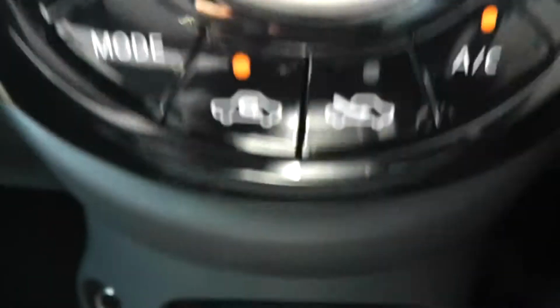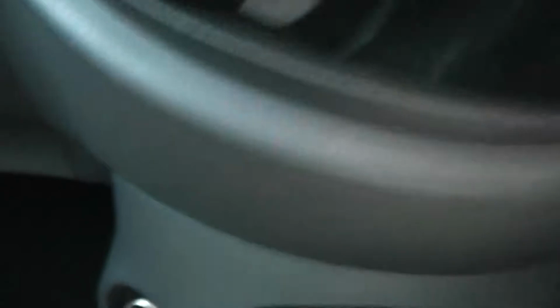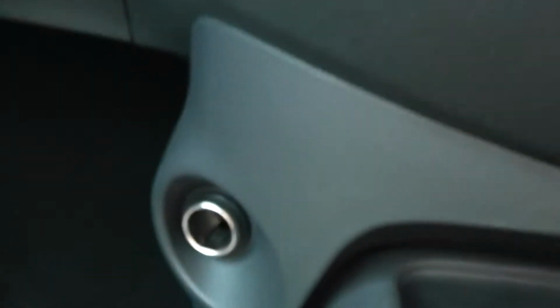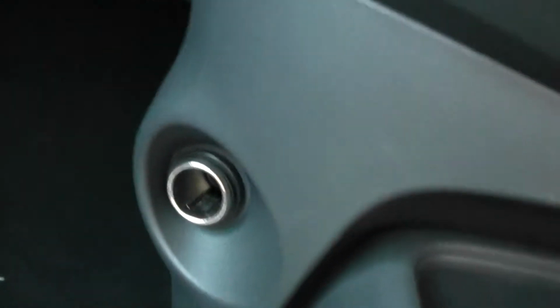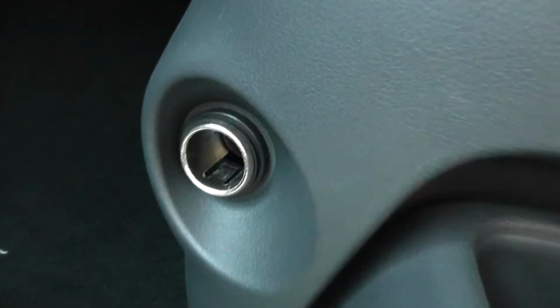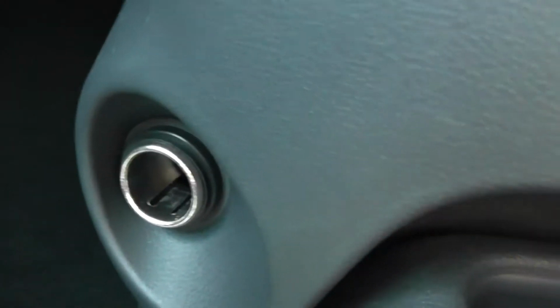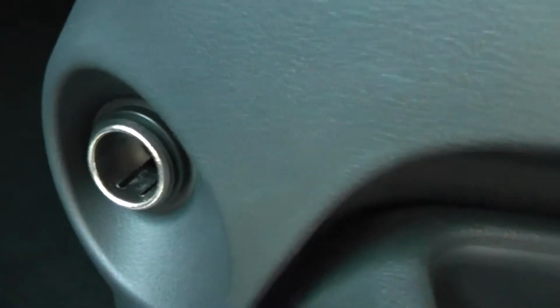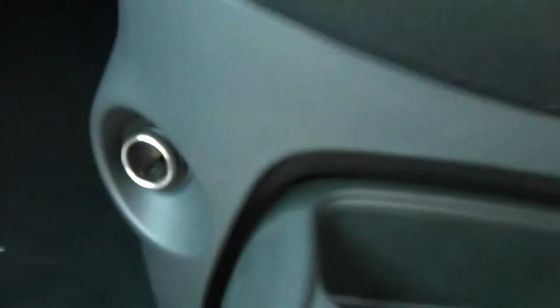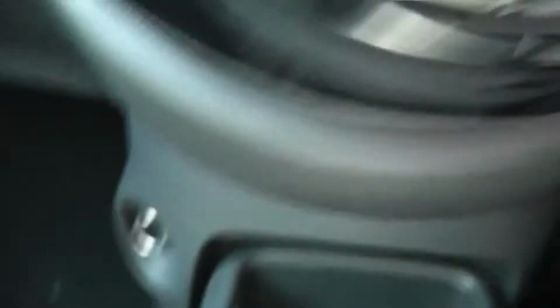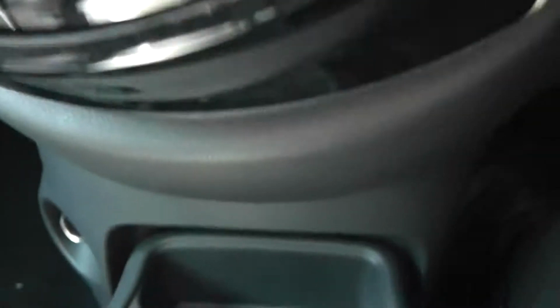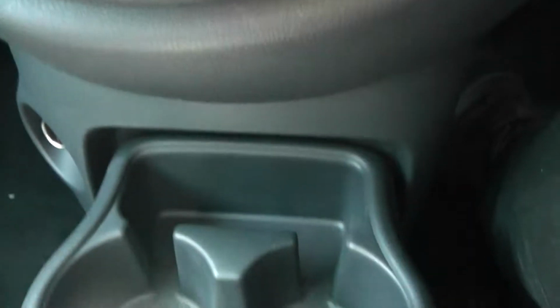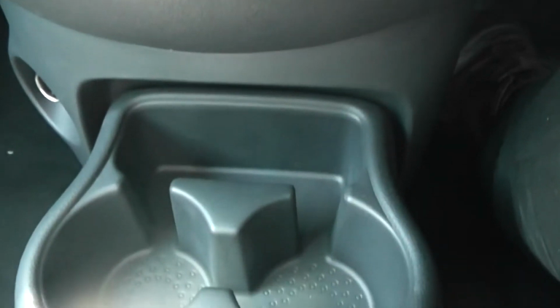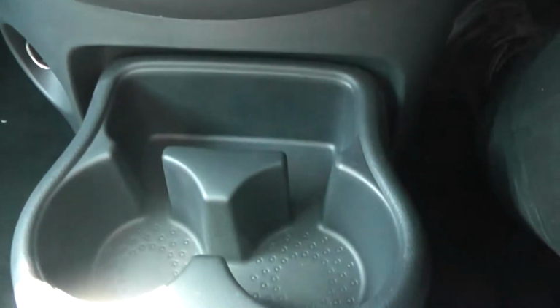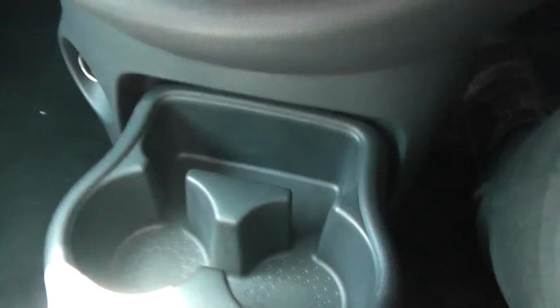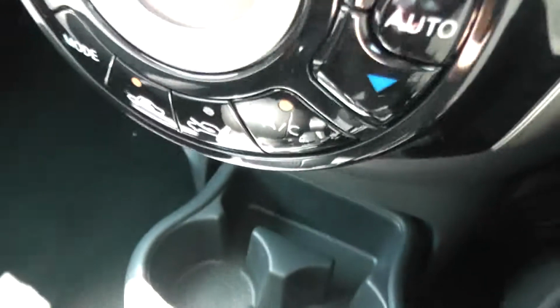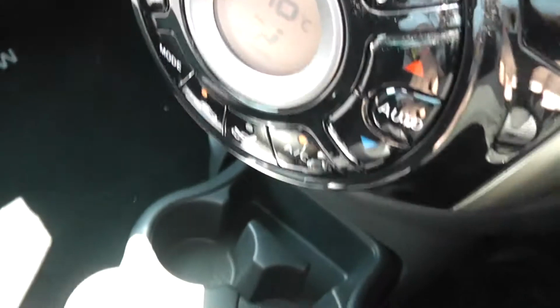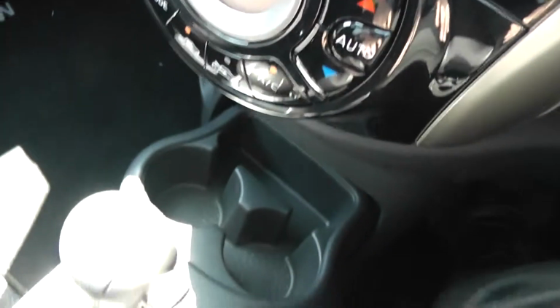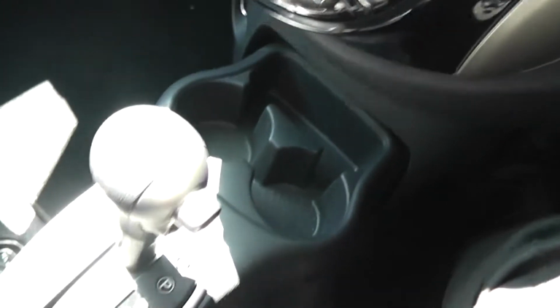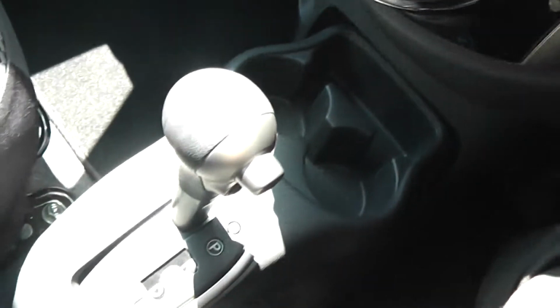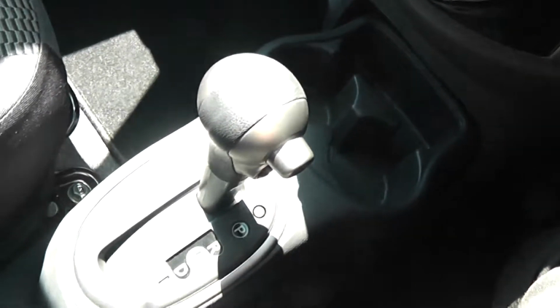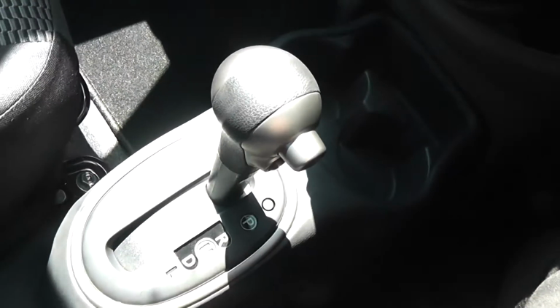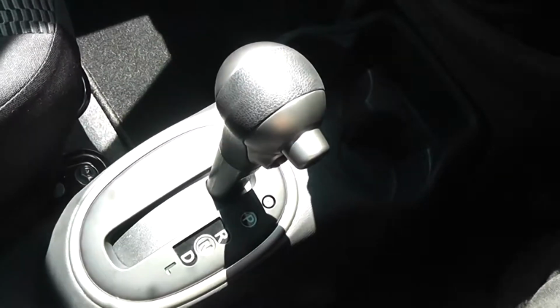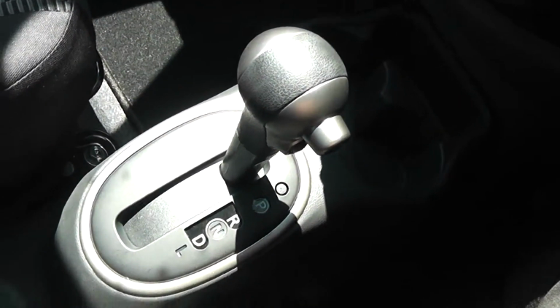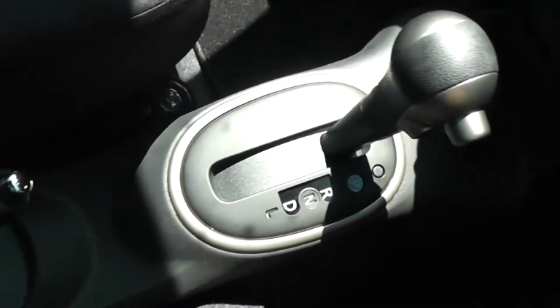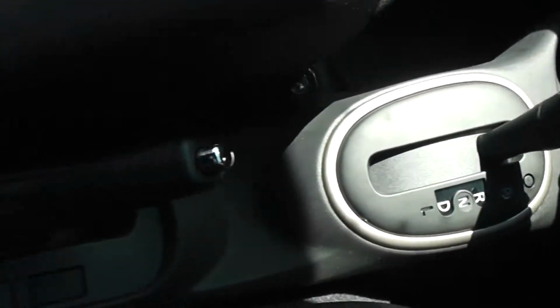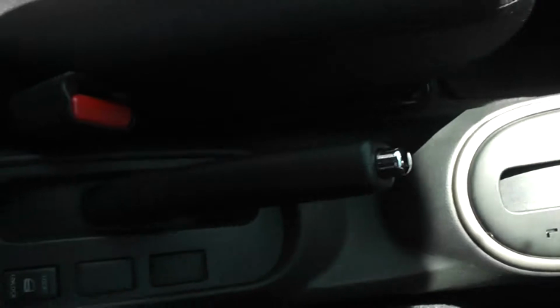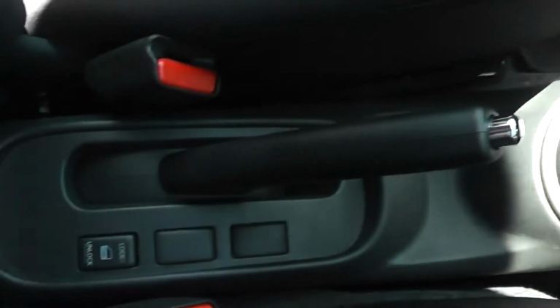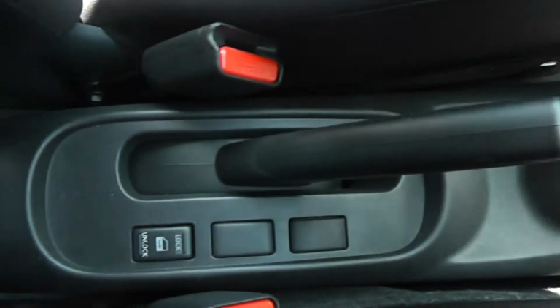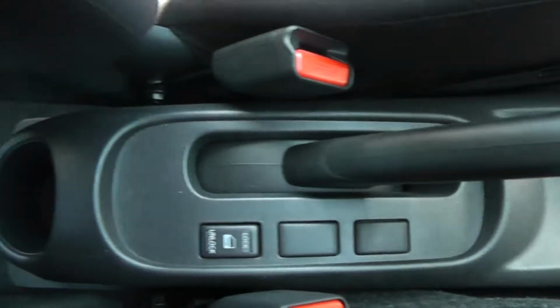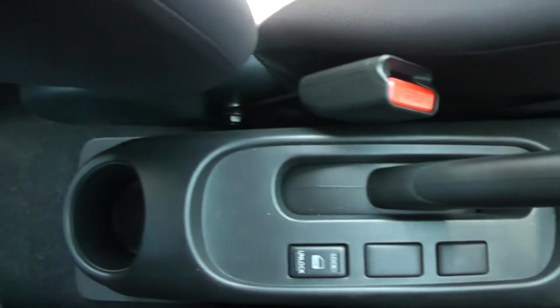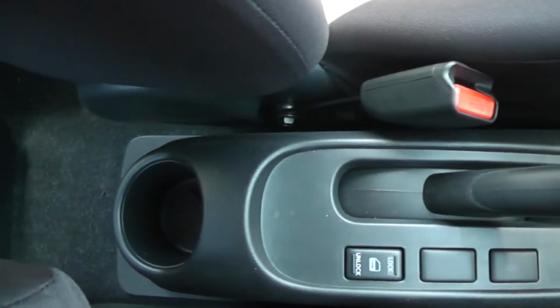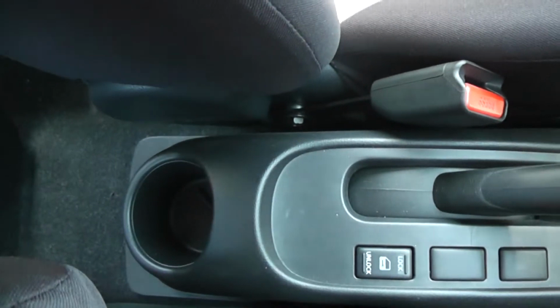On the left hand side you also have a 12 volt power outlet. Further down in the centre you have space for a couple of cup holders, and then coming back you have your automatic gearbox. Further down again you have your central locking button and space for a cup holder.